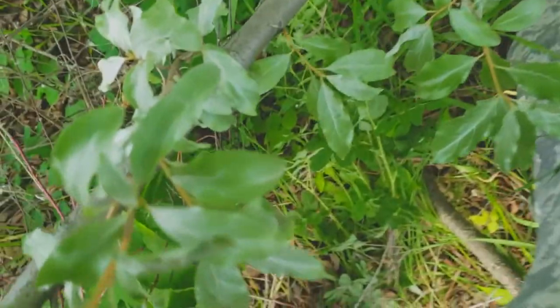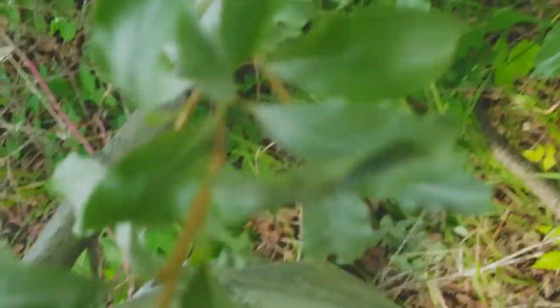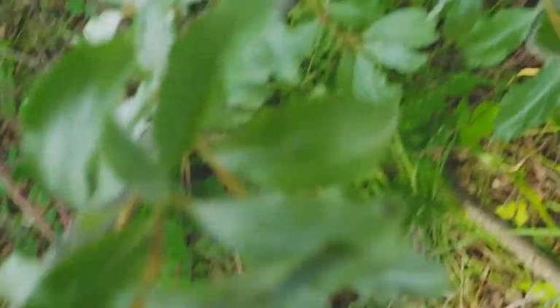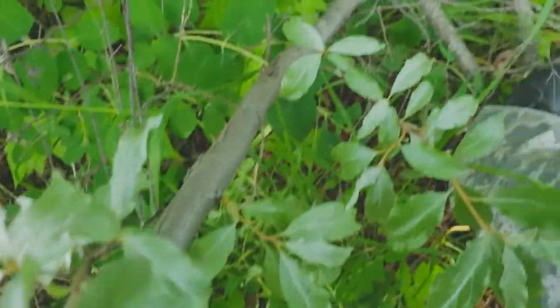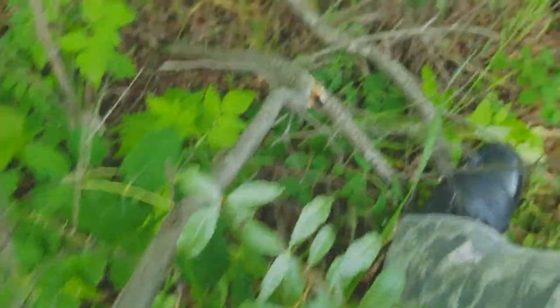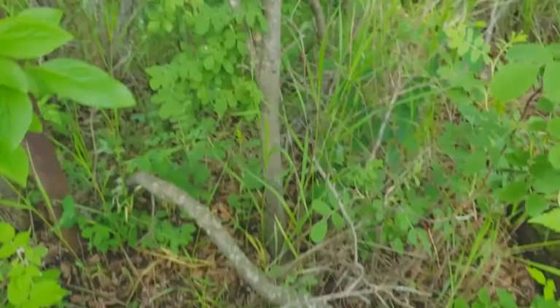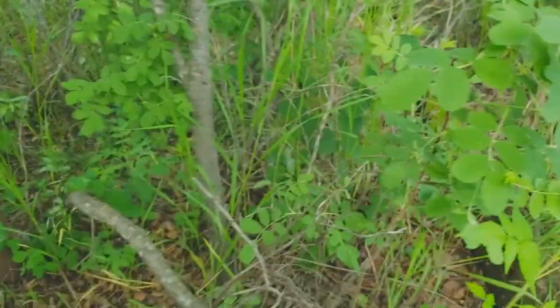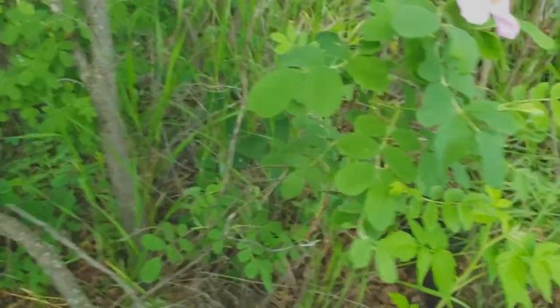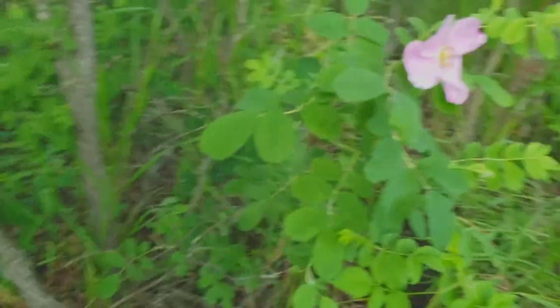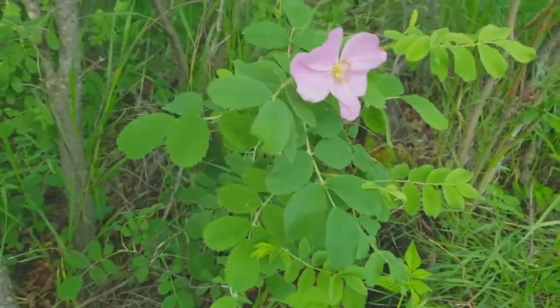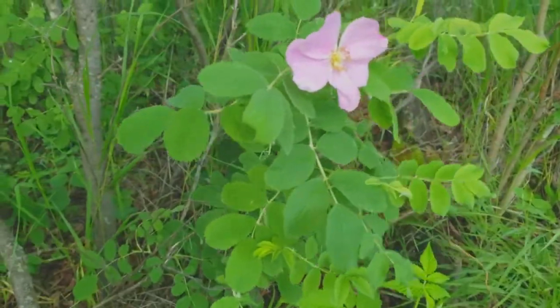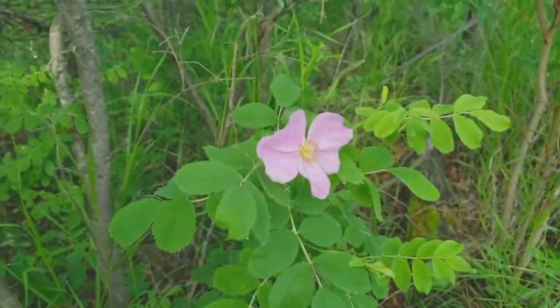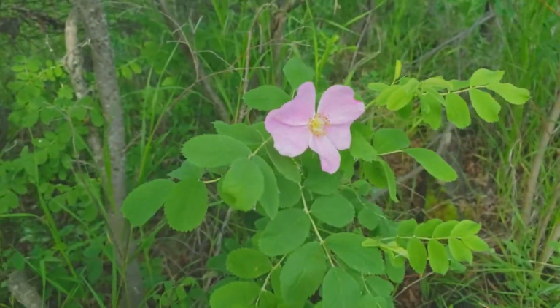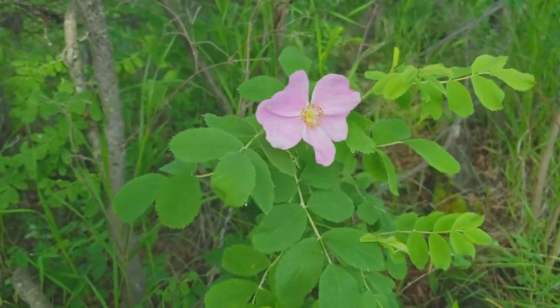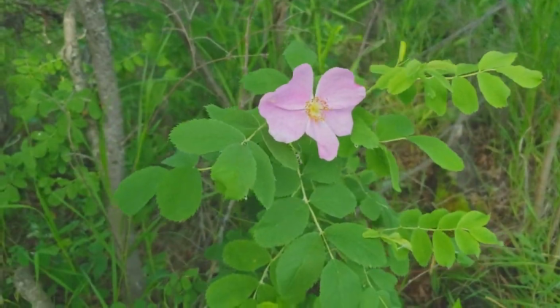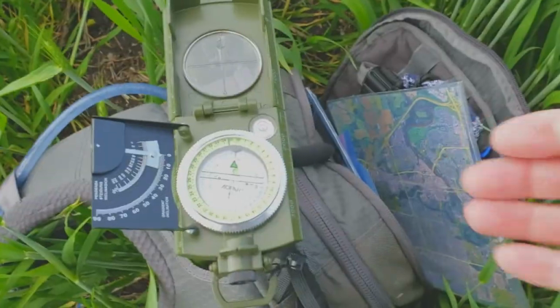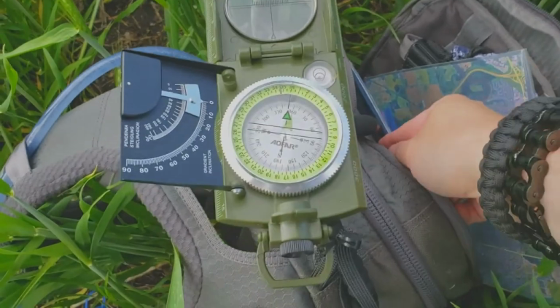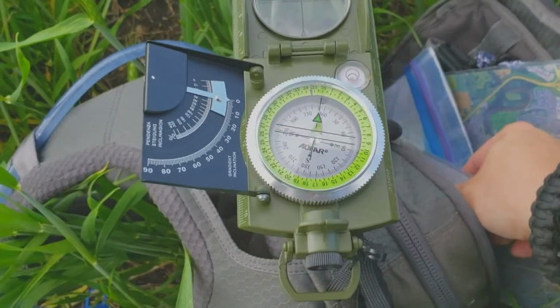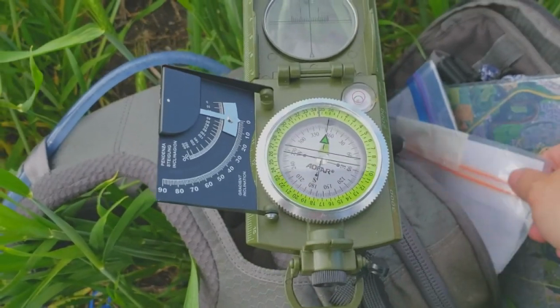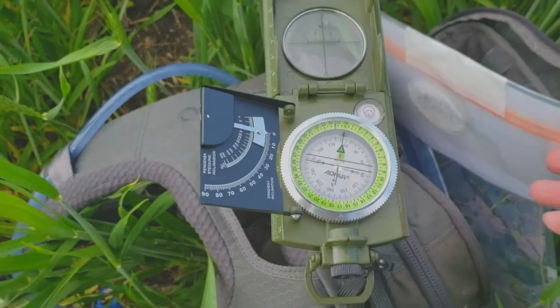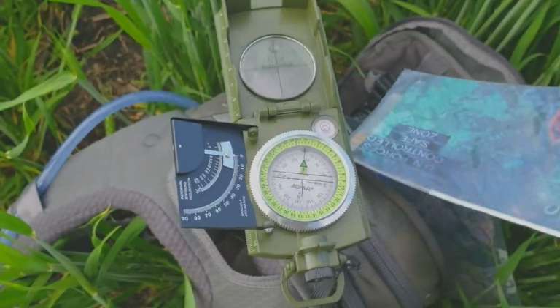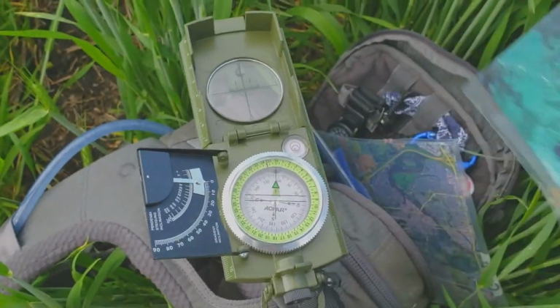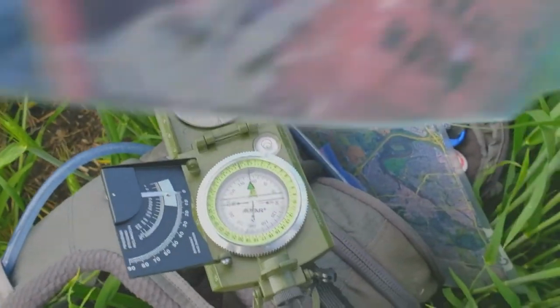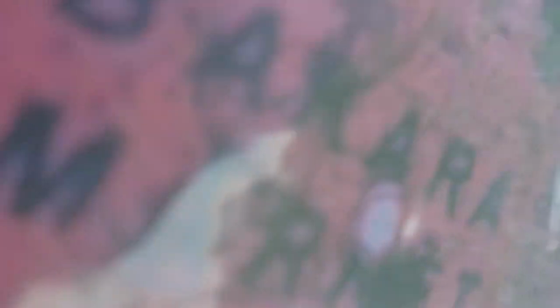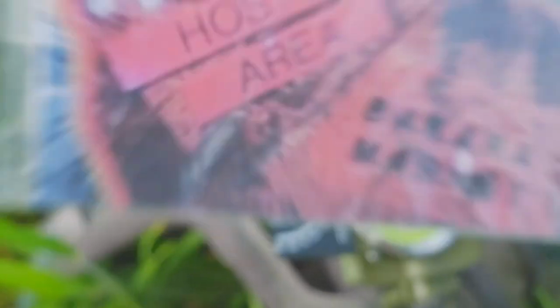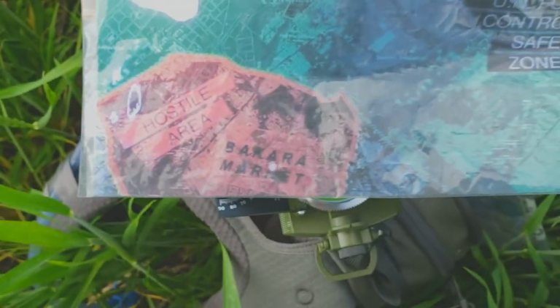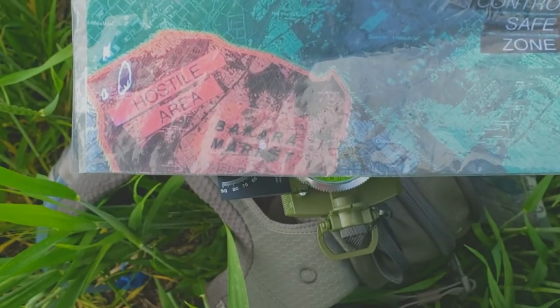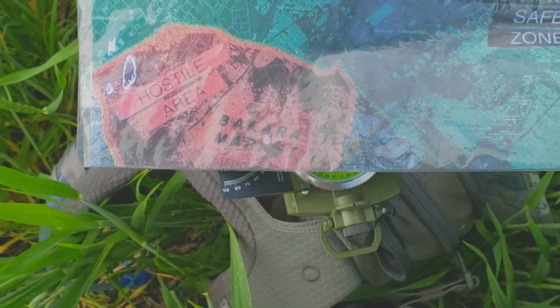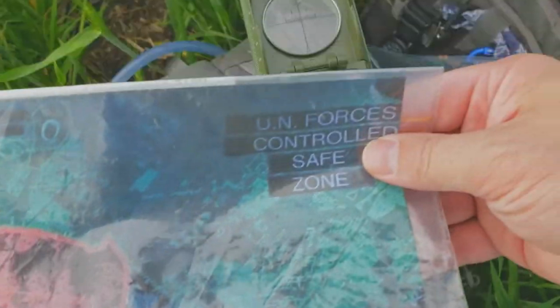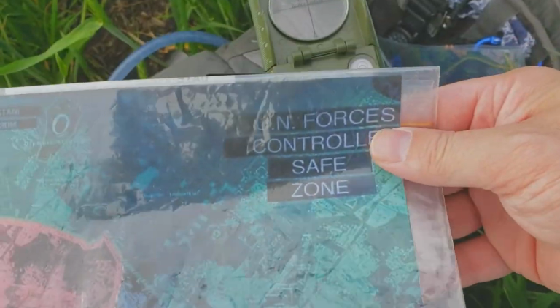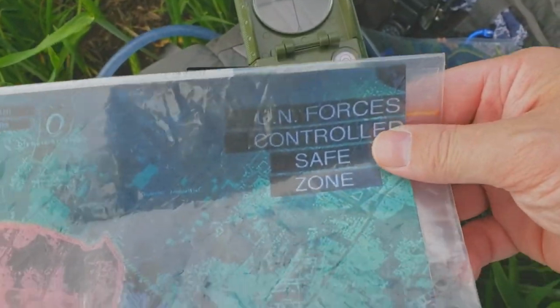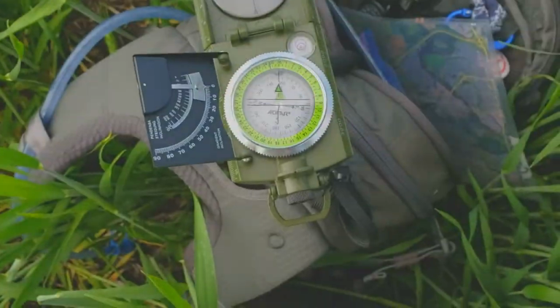I'm in an awkward position here, but here's a shot of a nice flower. Okay folks, I'm going to show you a map and compass so we can get out of the hostile area and into the safe zone.